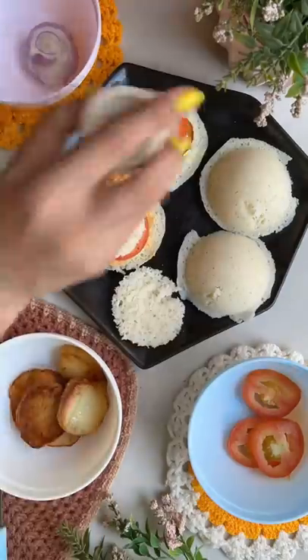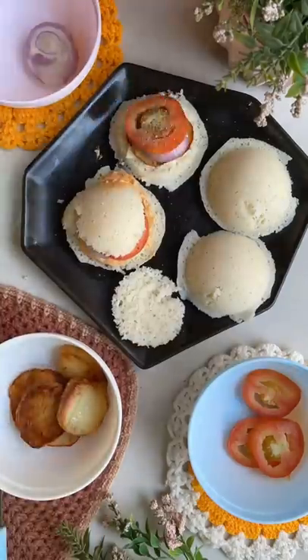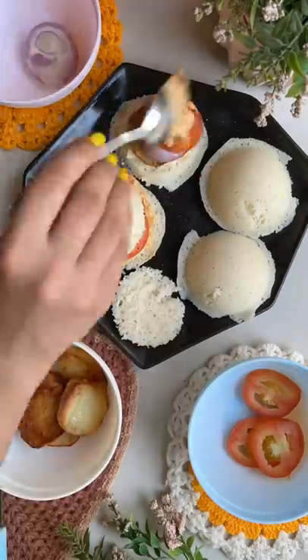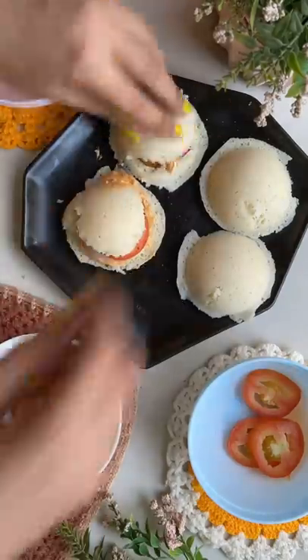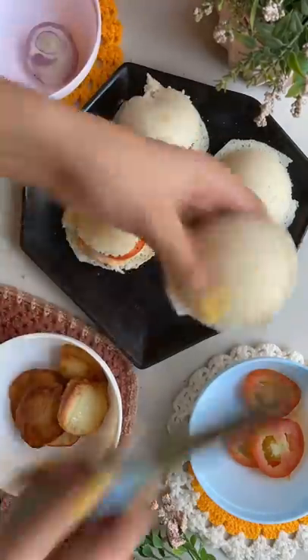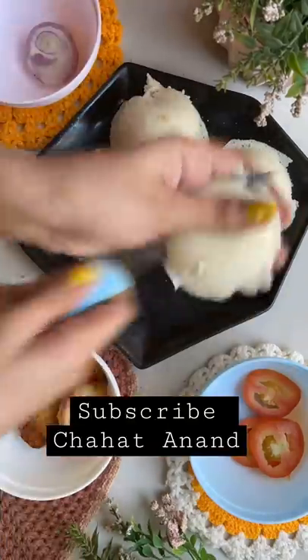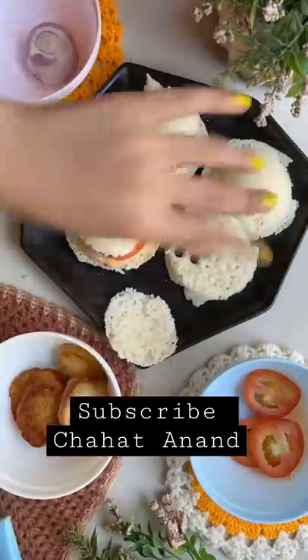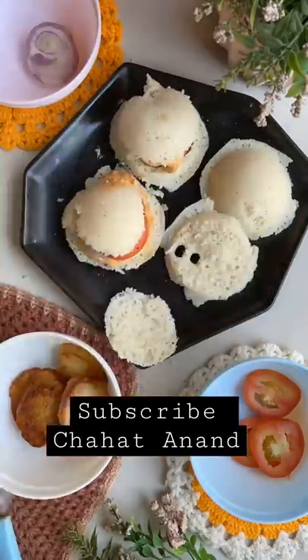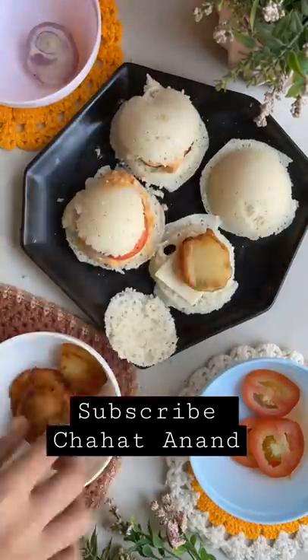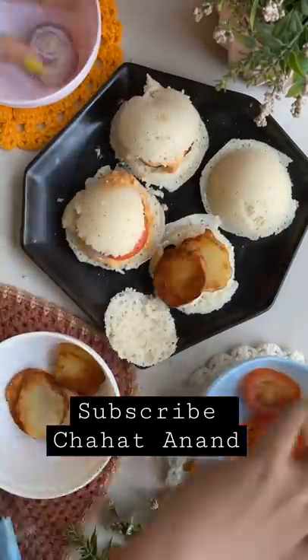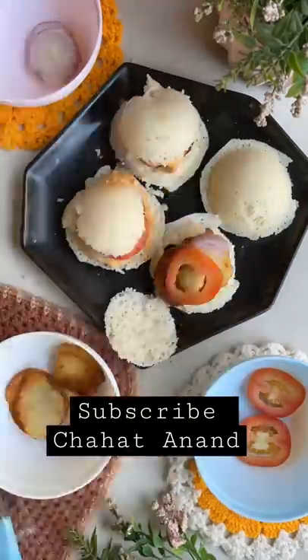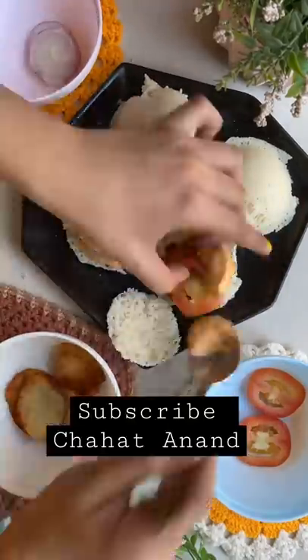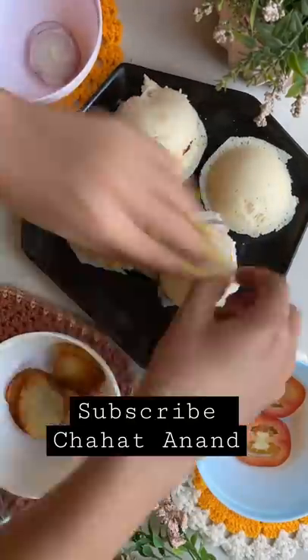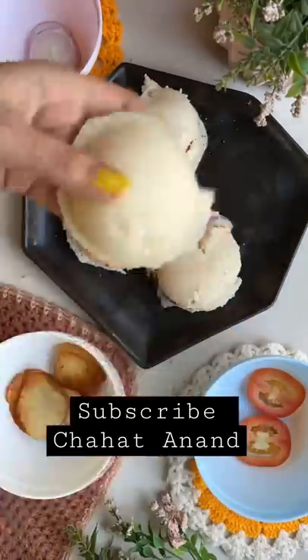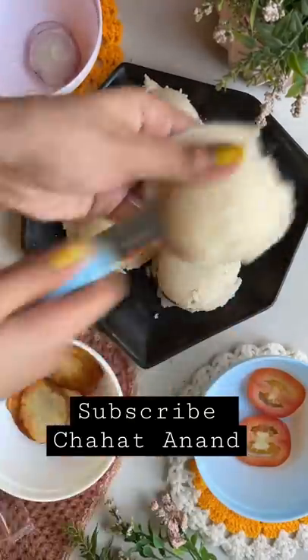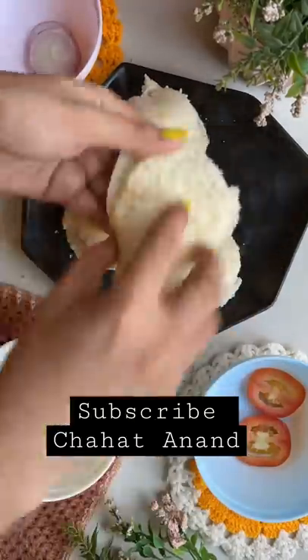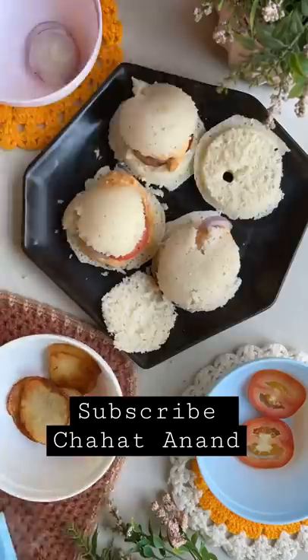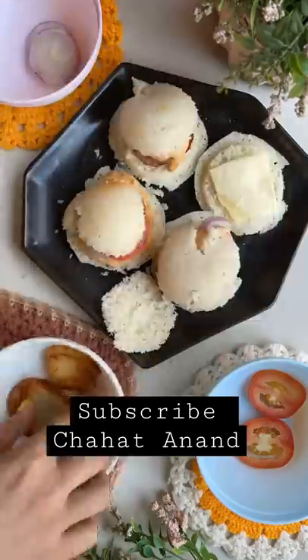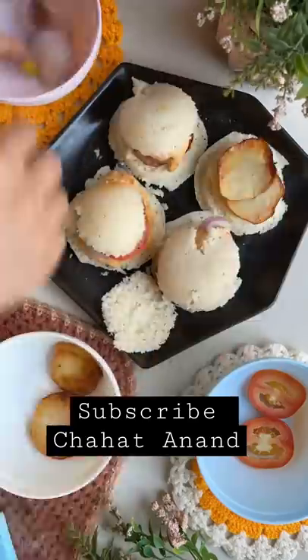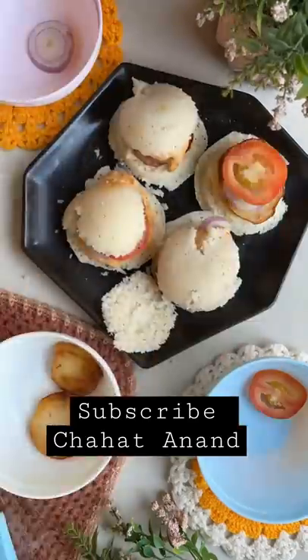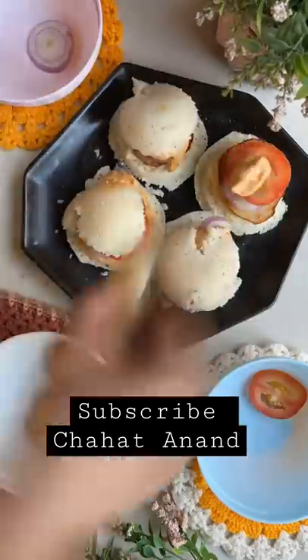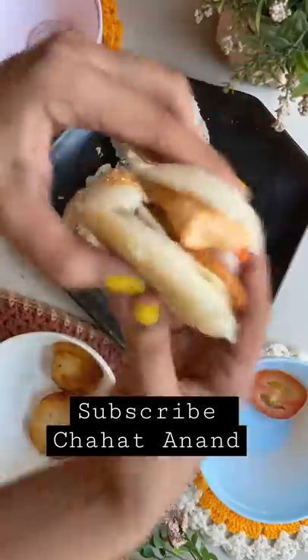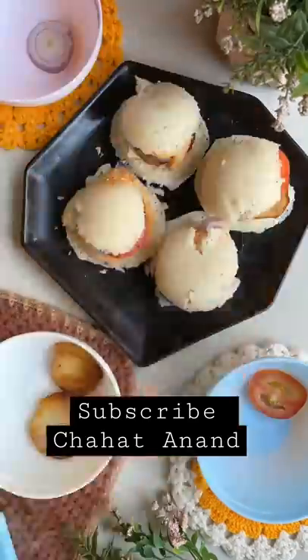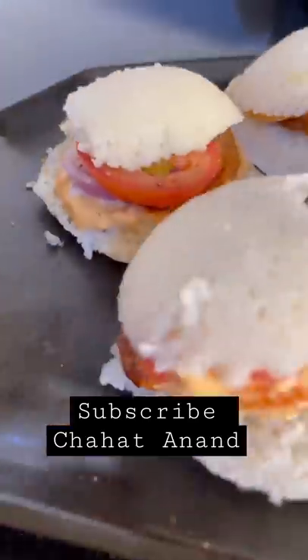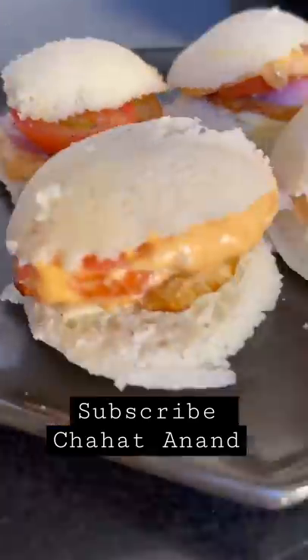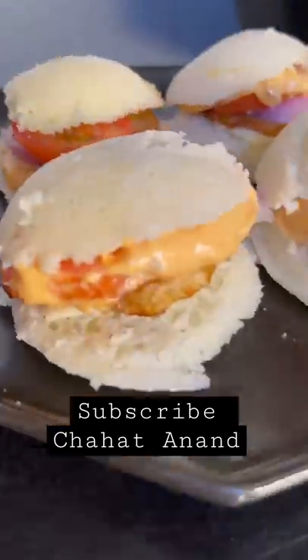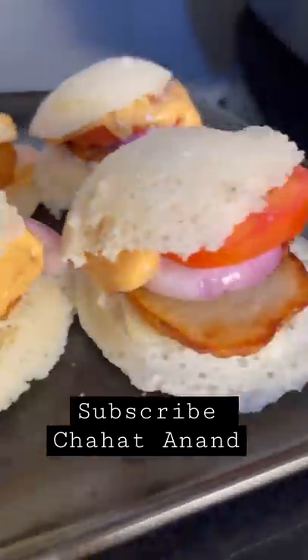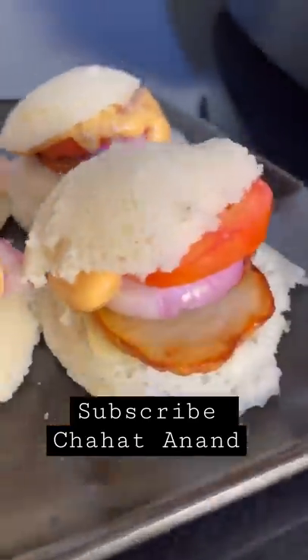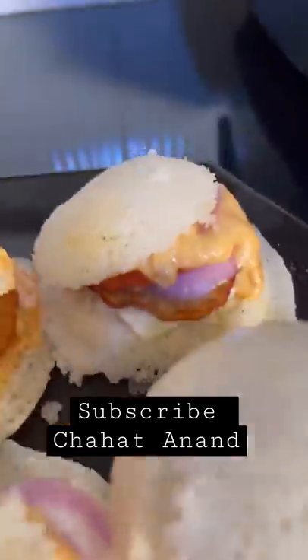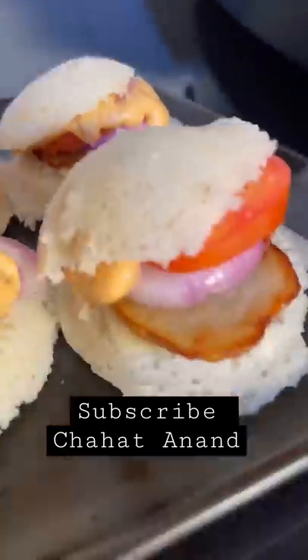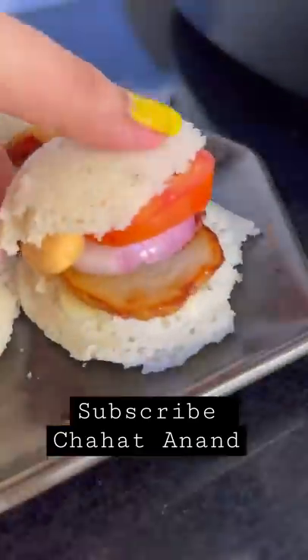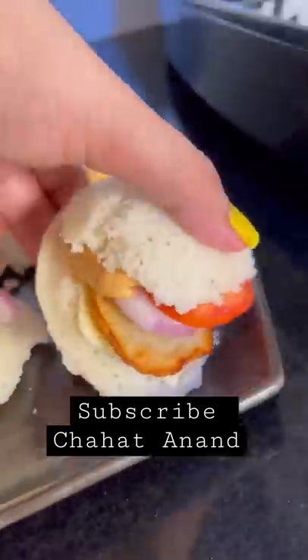Then I took it home. I asked if they wanted to eat it. They said it was good, and my dad ate it as well.